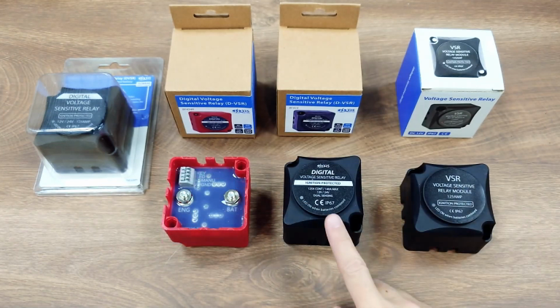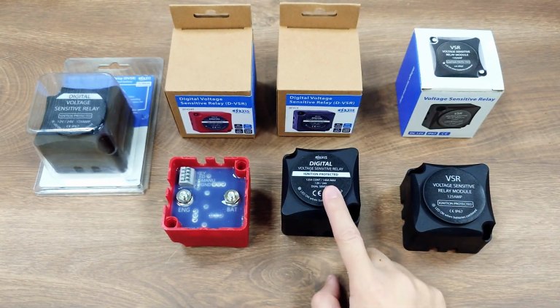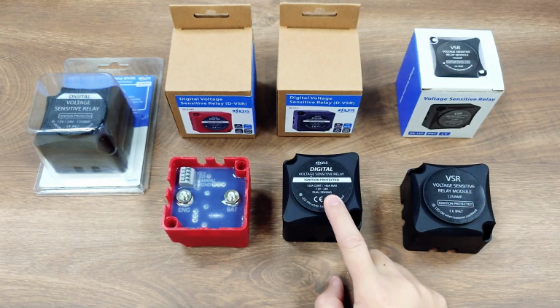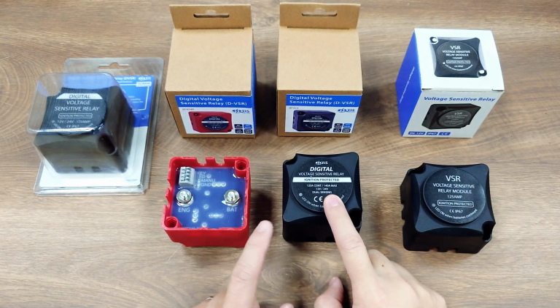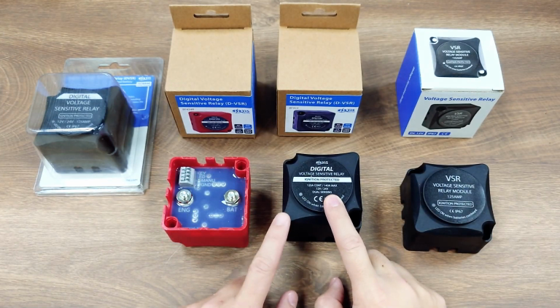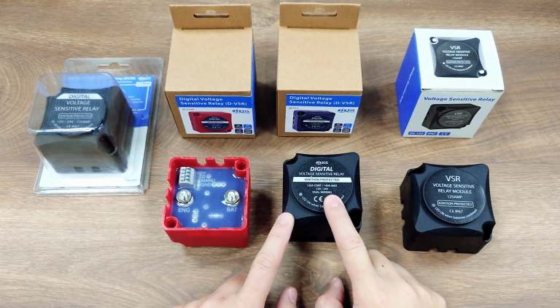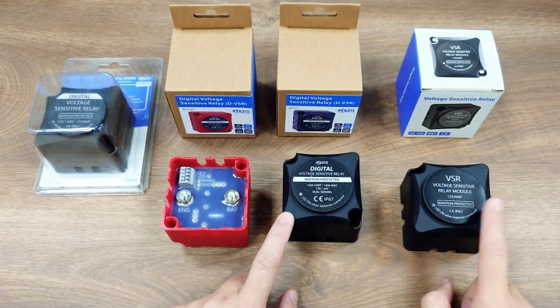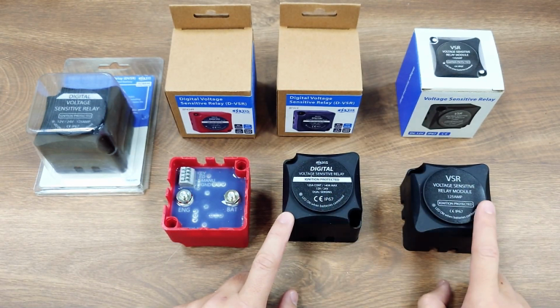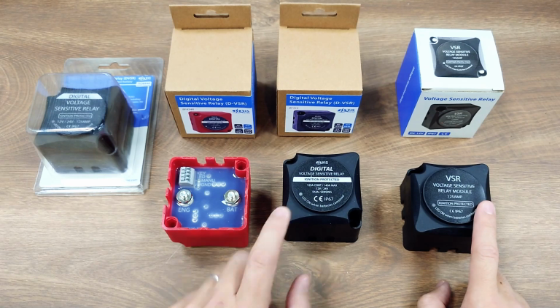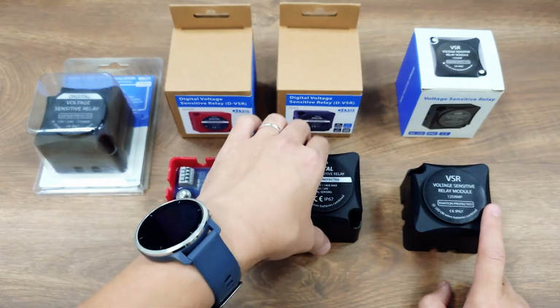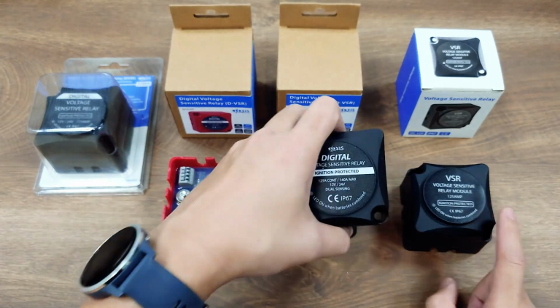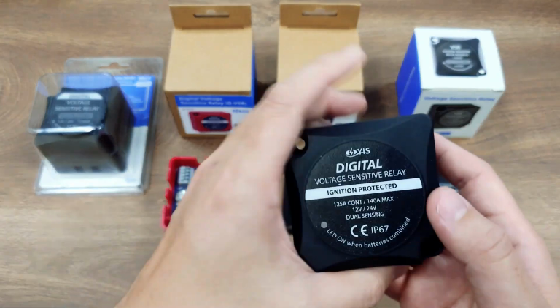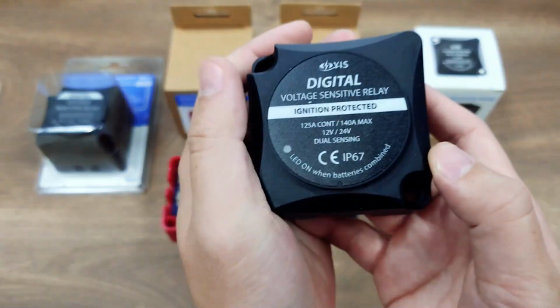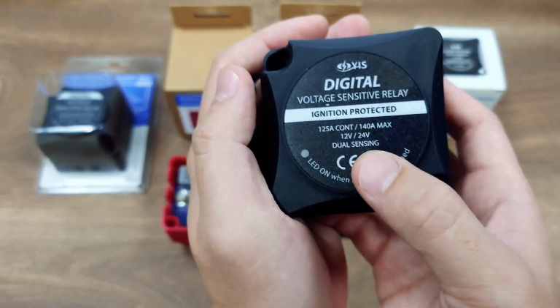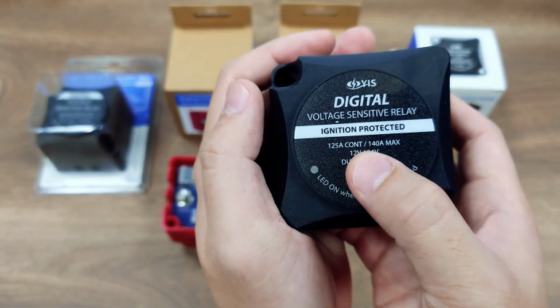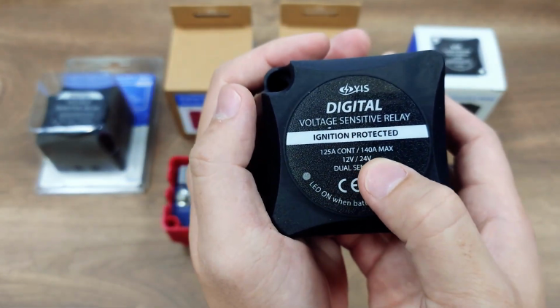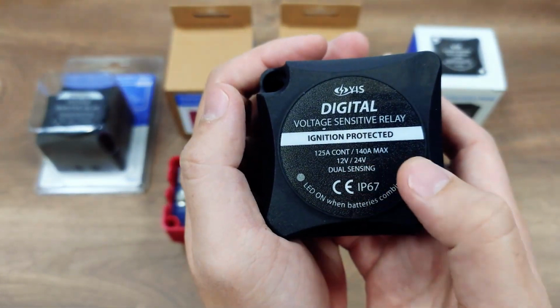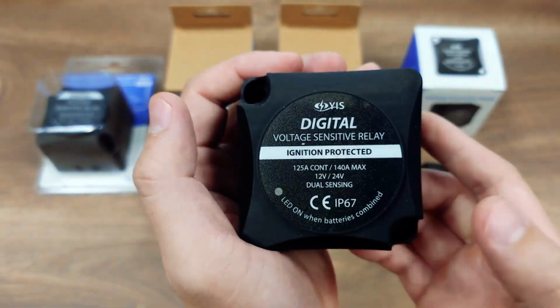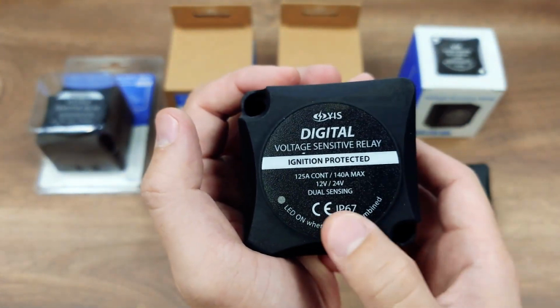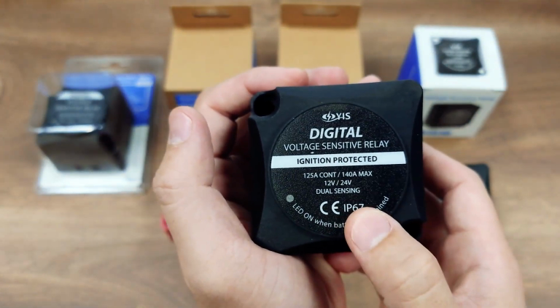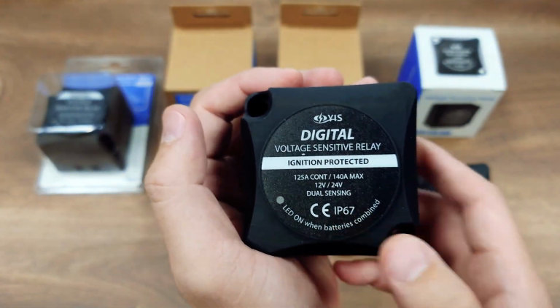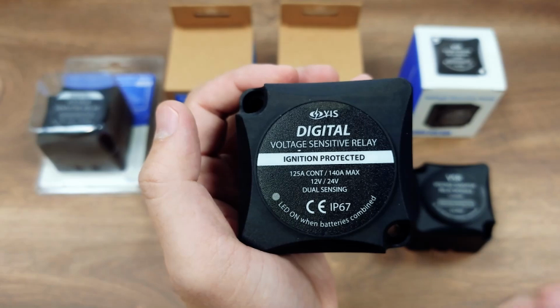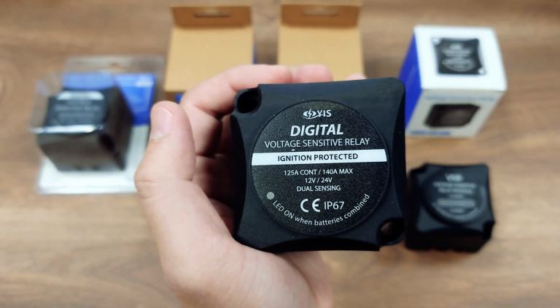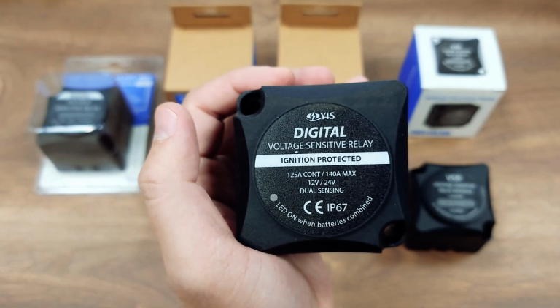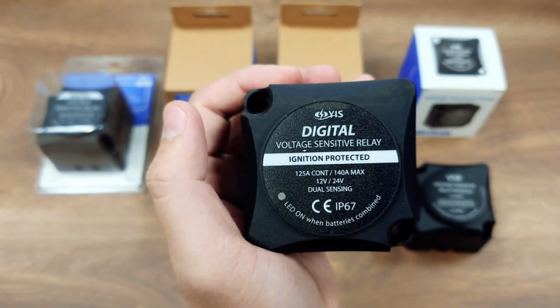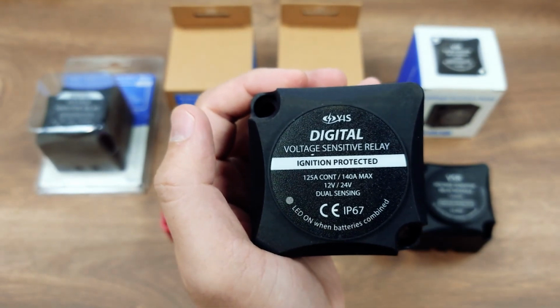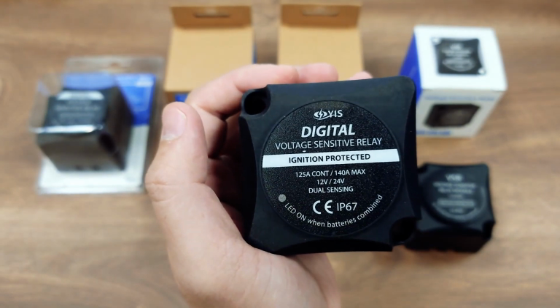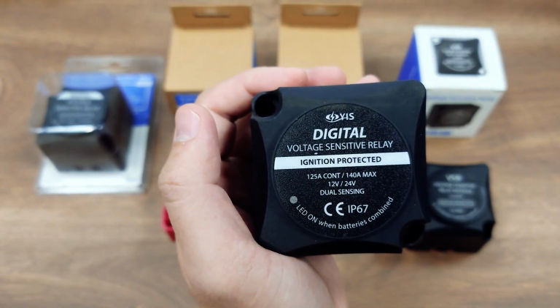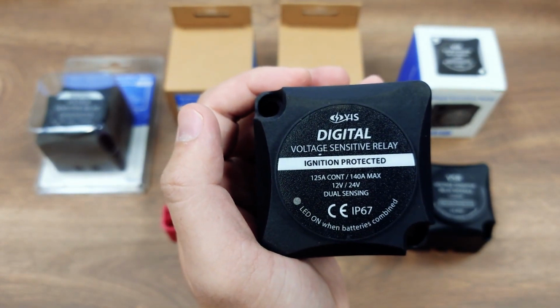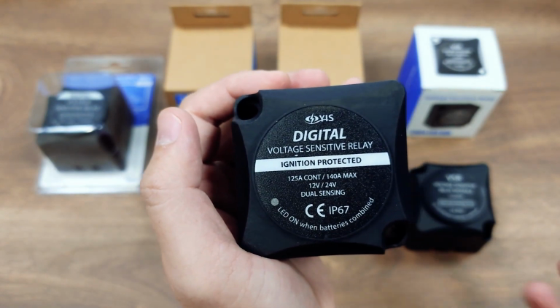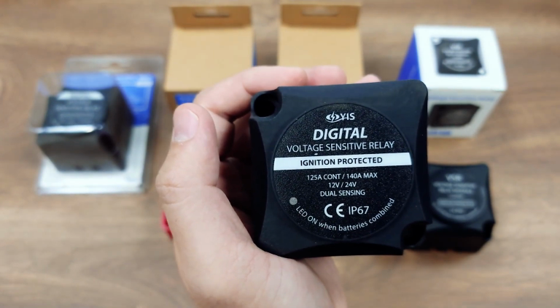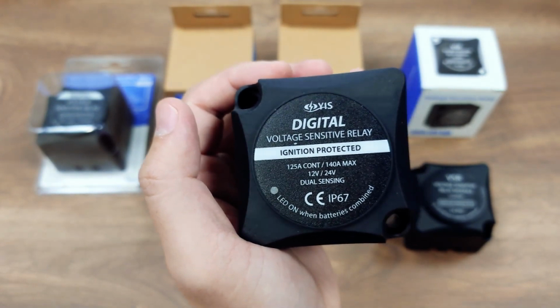DVSR is a digital upgrade version of the VSR with enhanced features like 12V to 24V support, dual port sensing, much lower standby current consumption, and better reliability, which we will explain later.